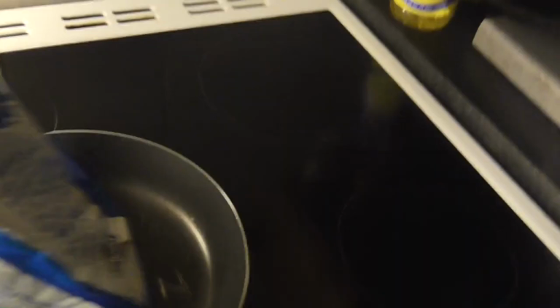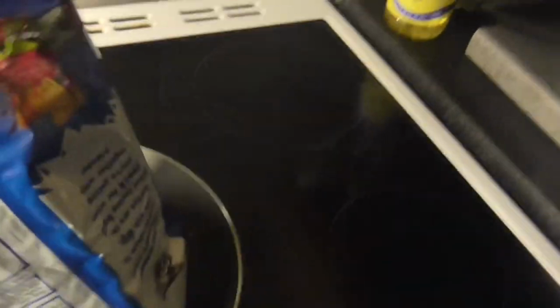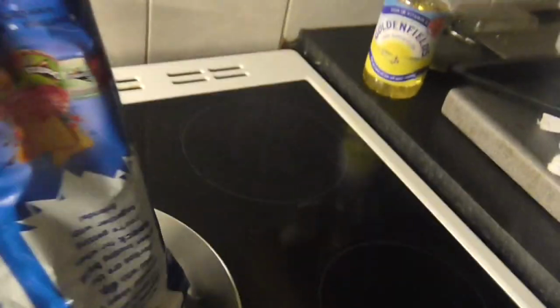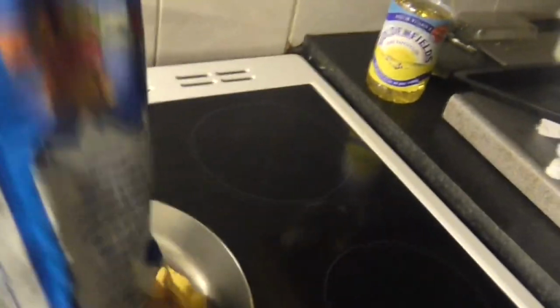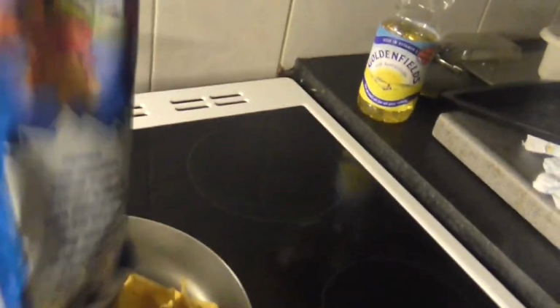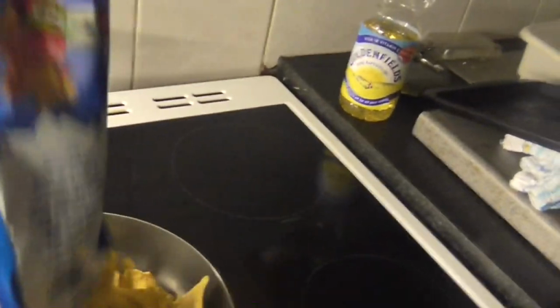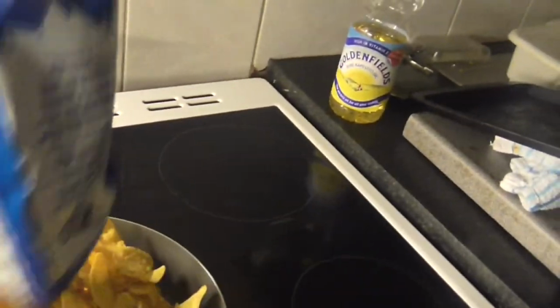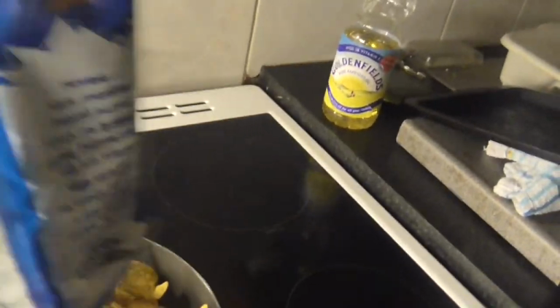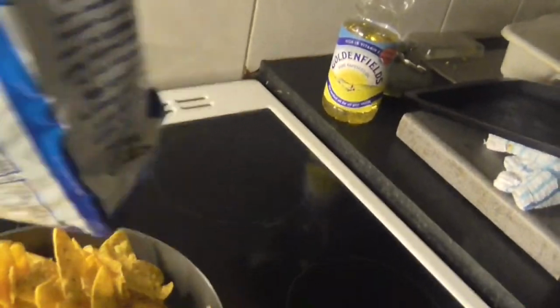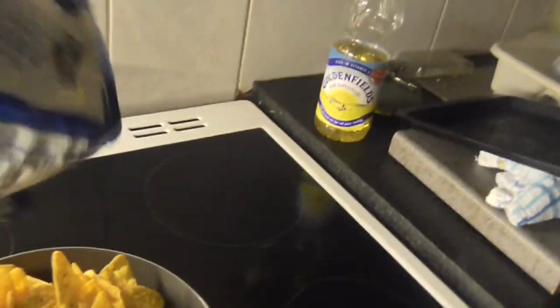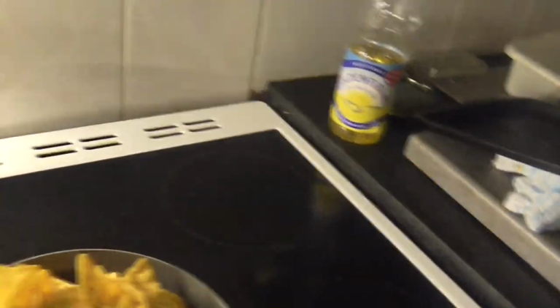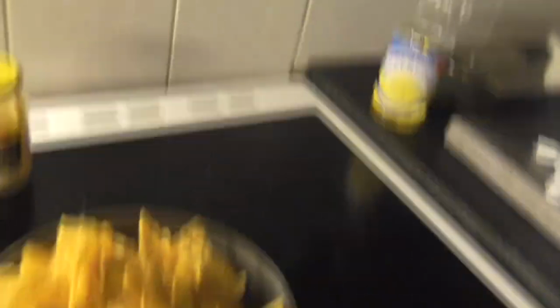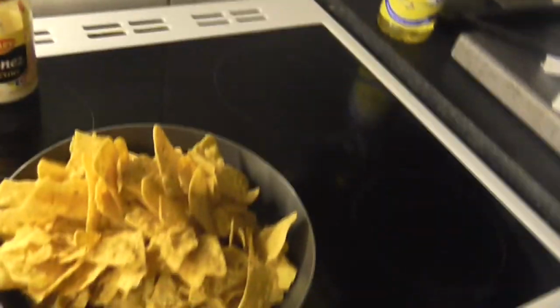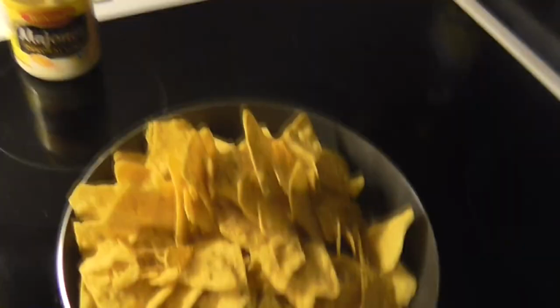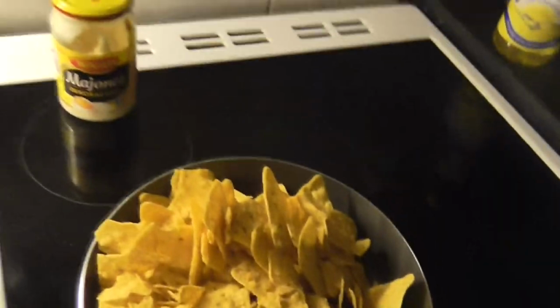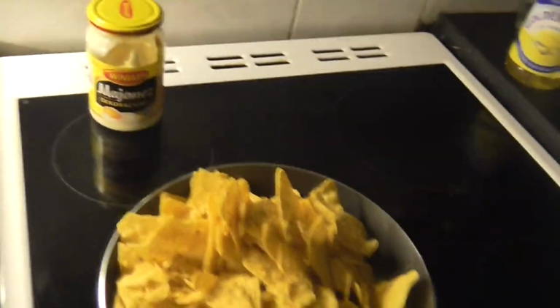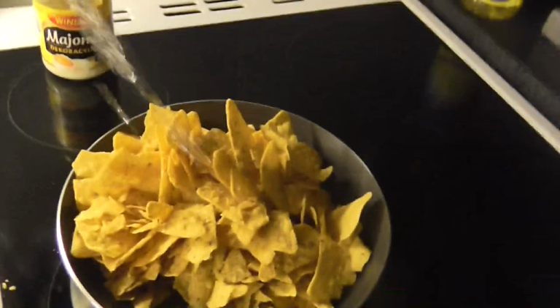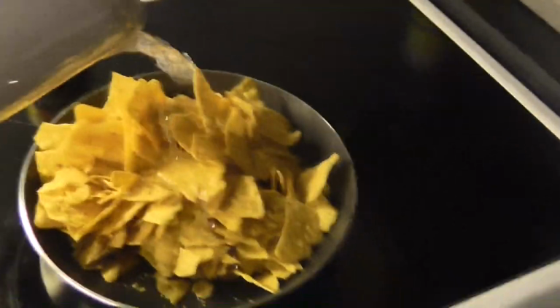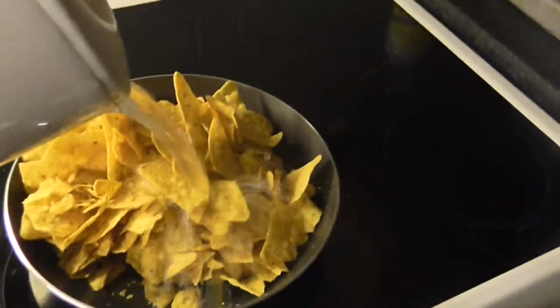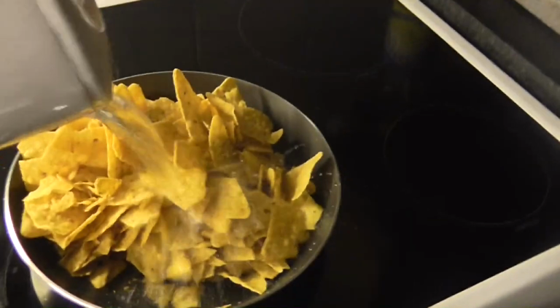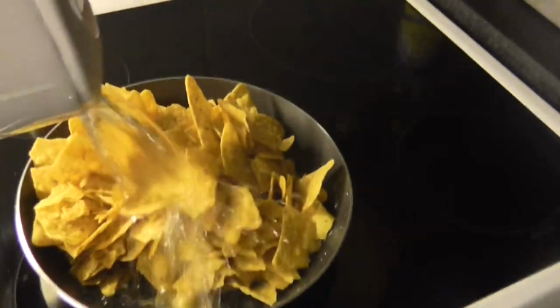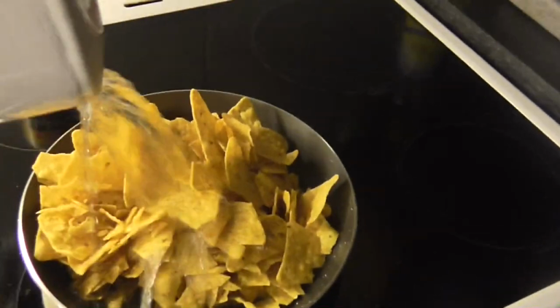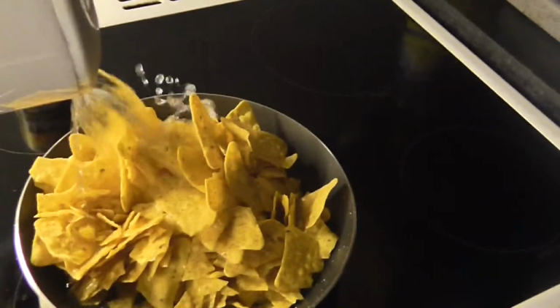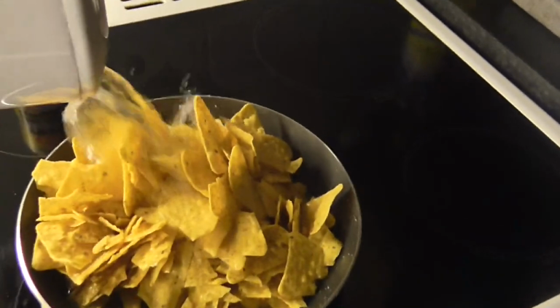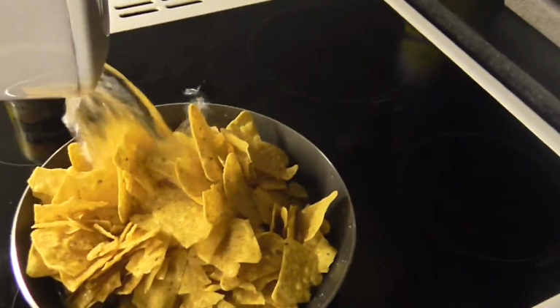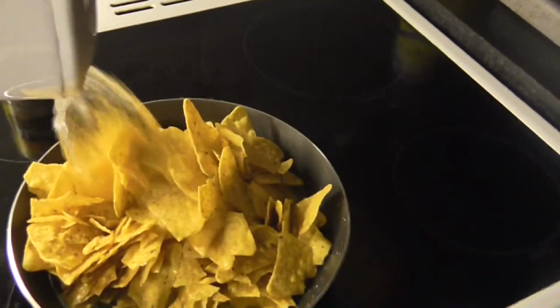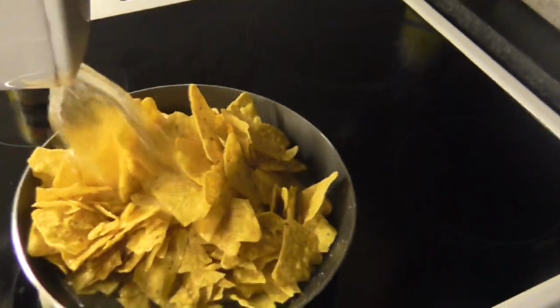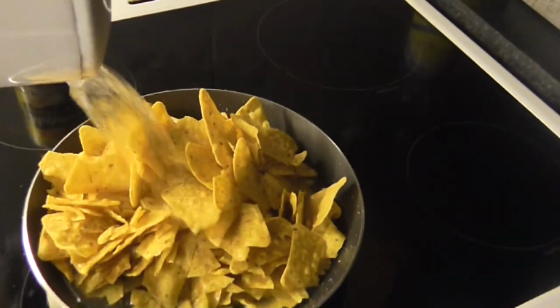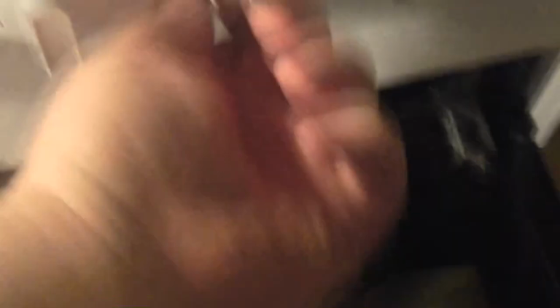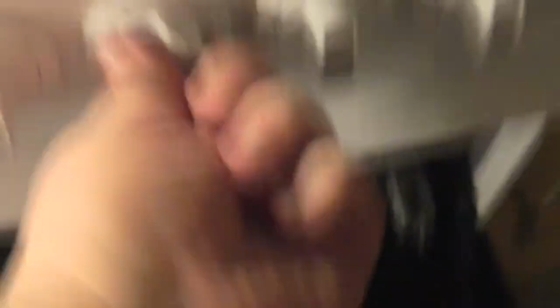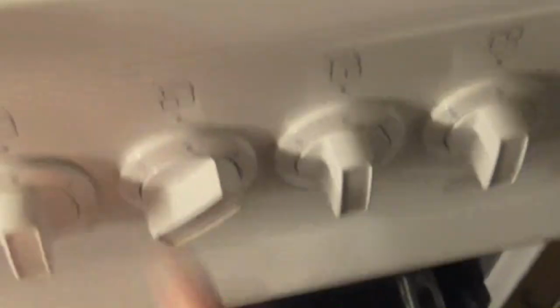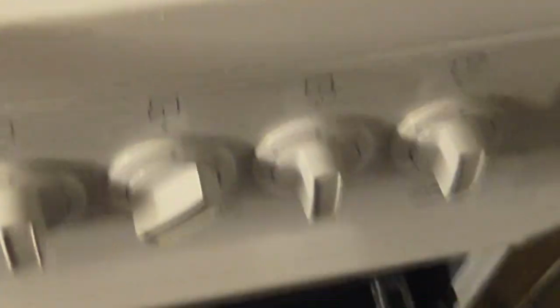Mix about 27 kilograms of Doritos, which is about one big bag, and mix it with six gallons of water and bring it to a boil.